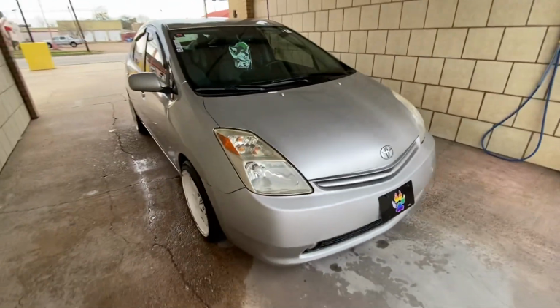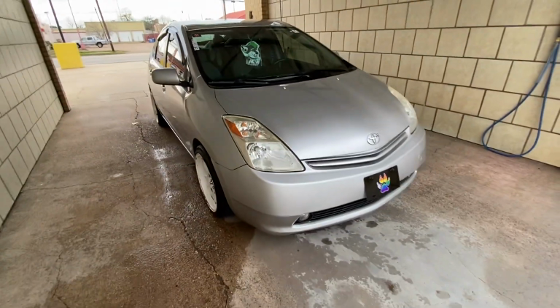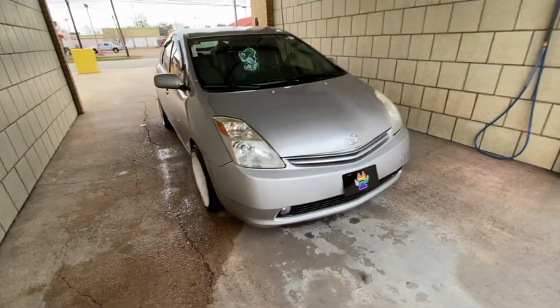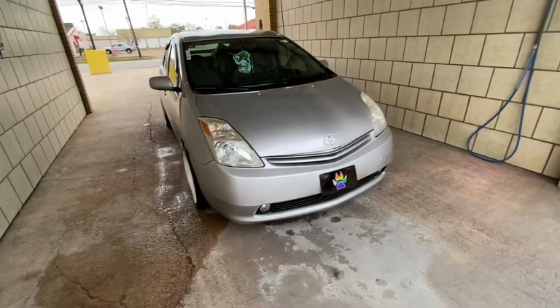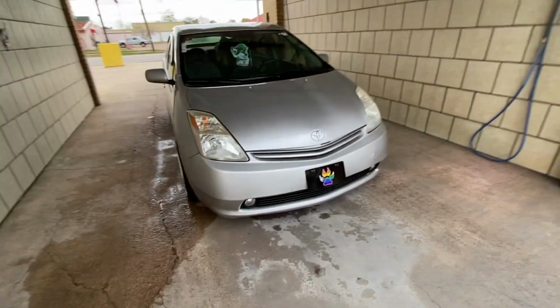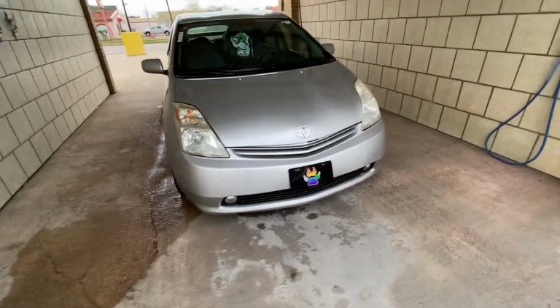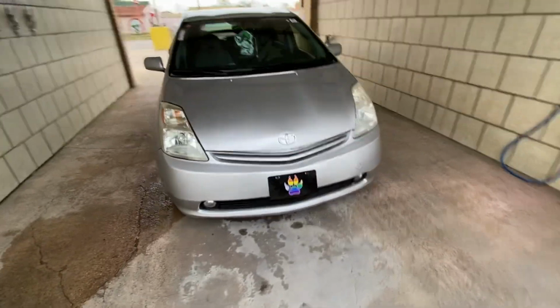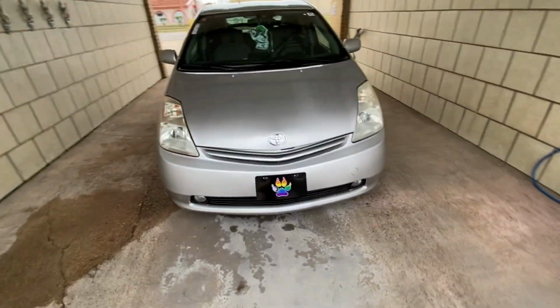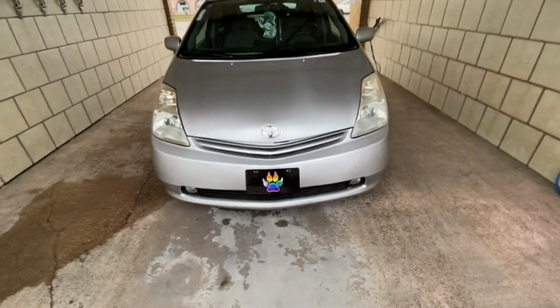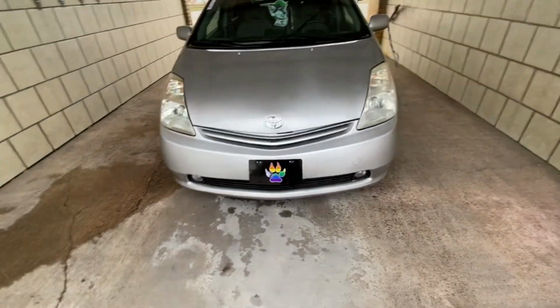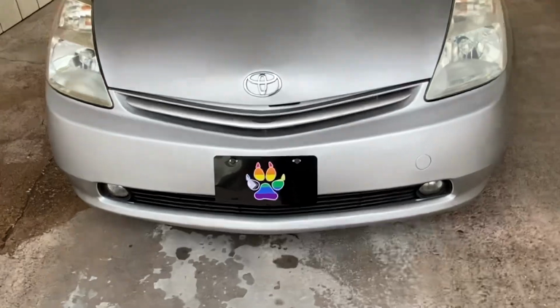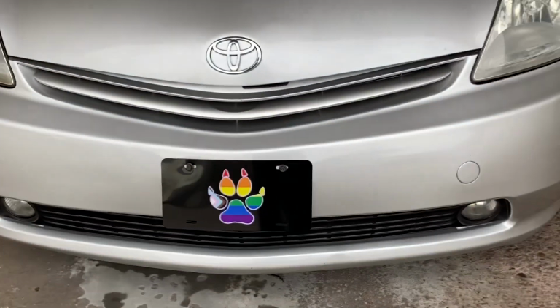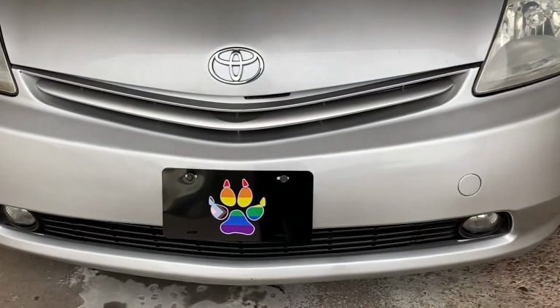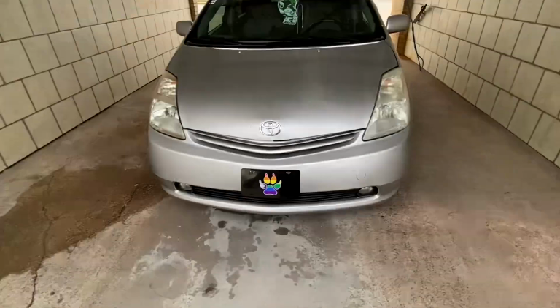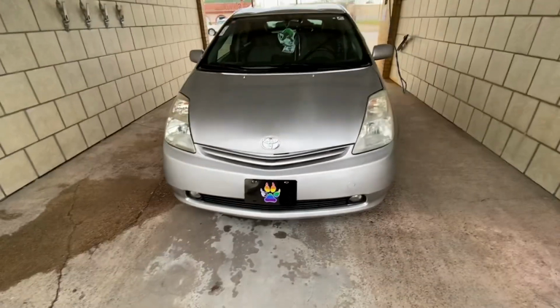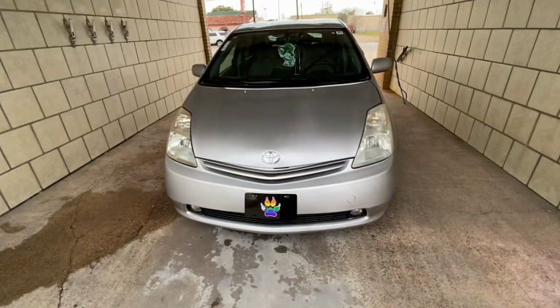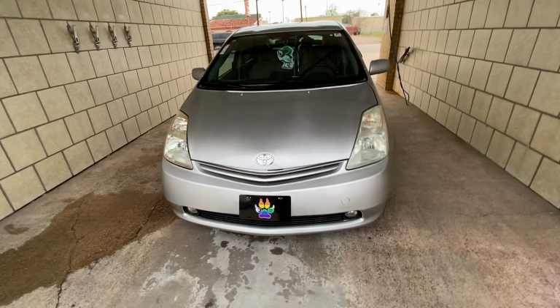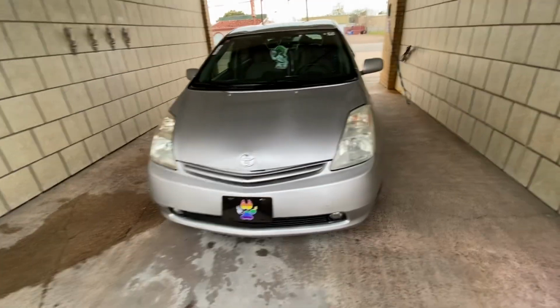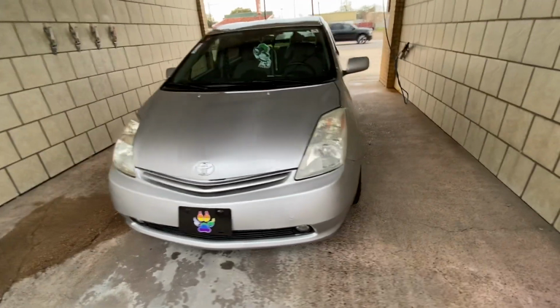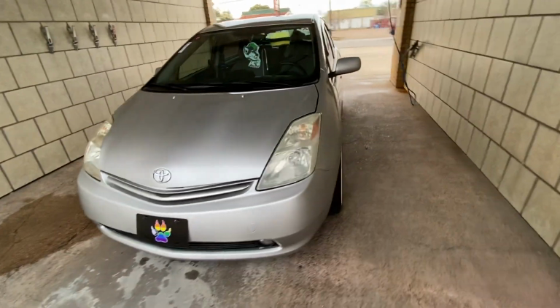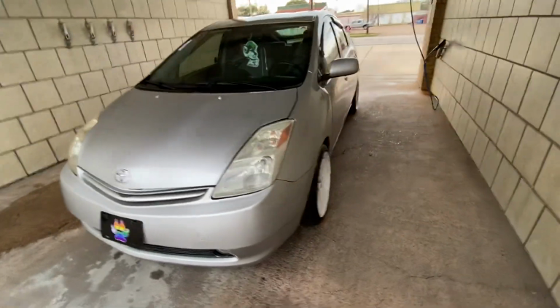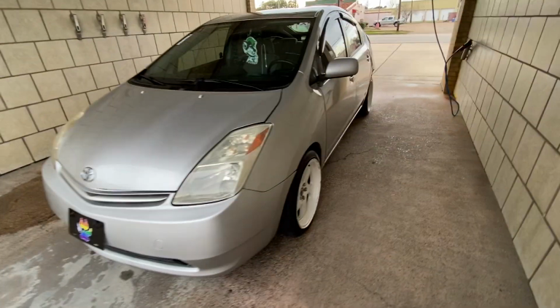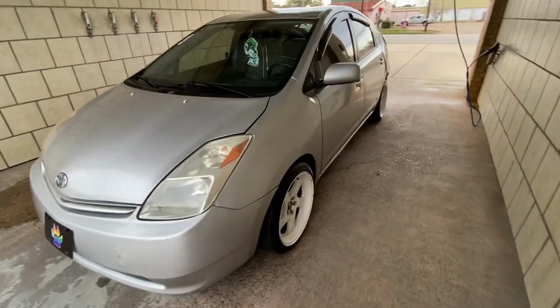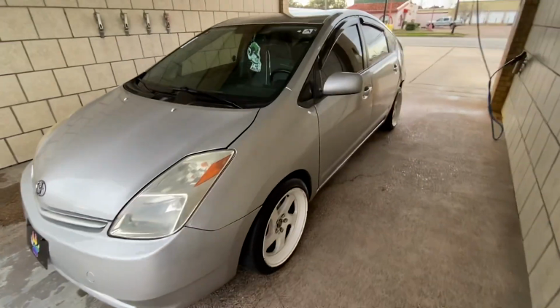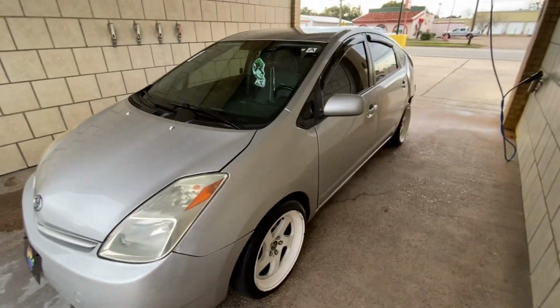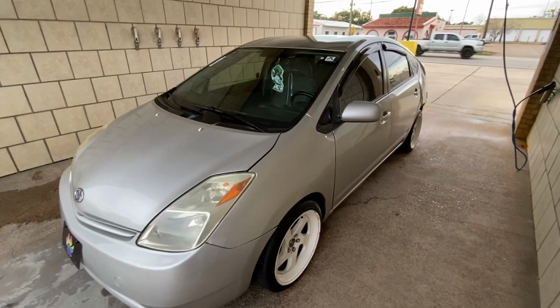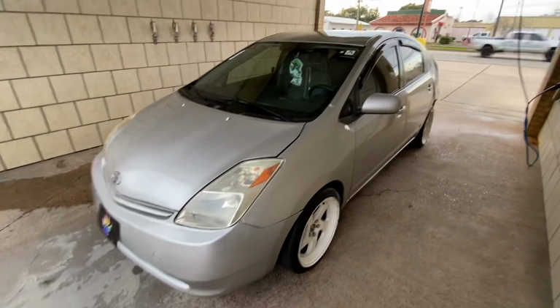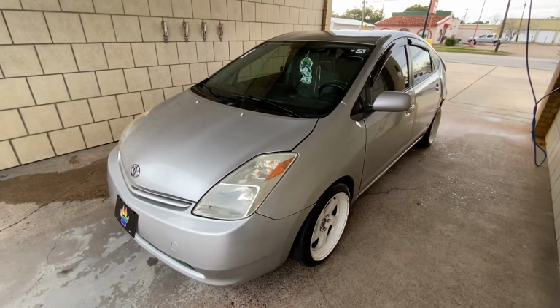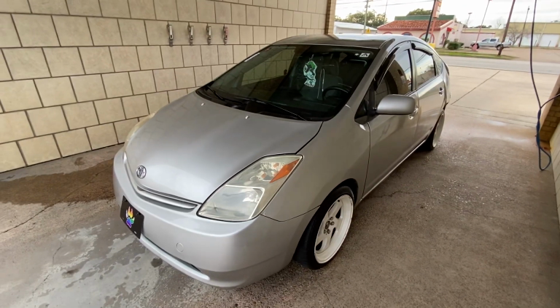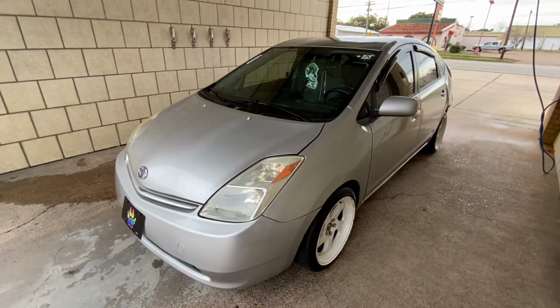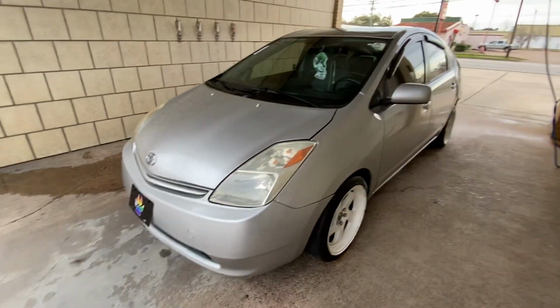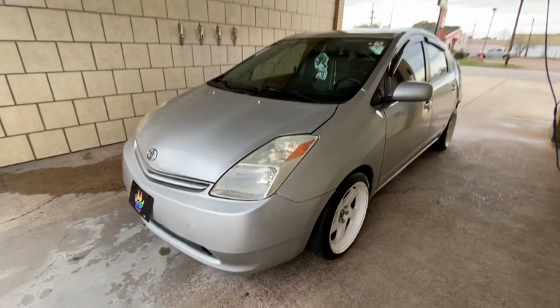But then the car looks perfect, the plate looks good, the front of it looks good. It looks better now — doesn't look crappy like it did before.